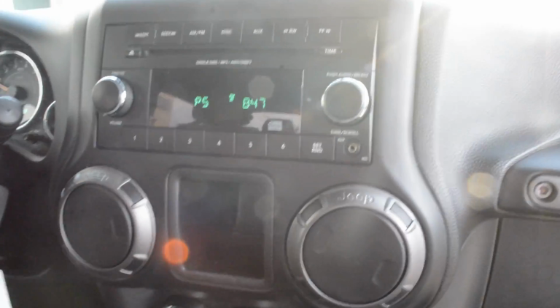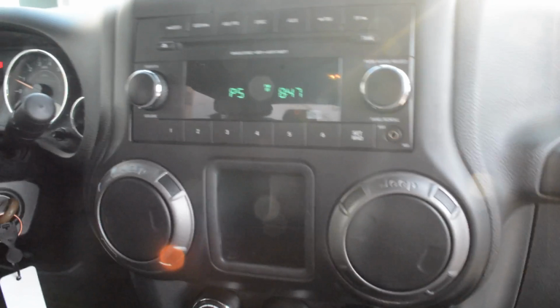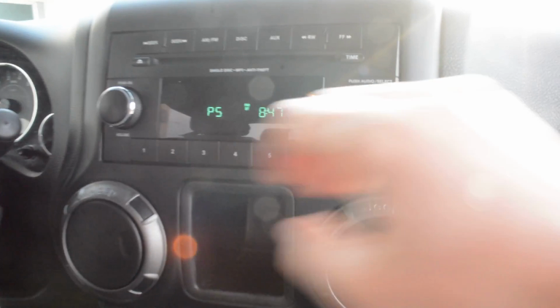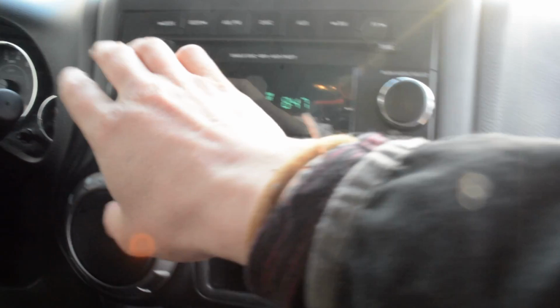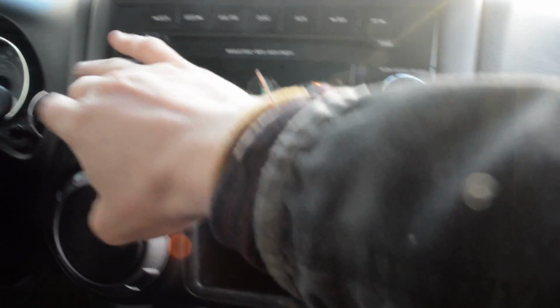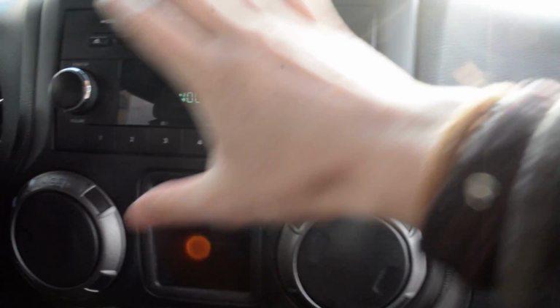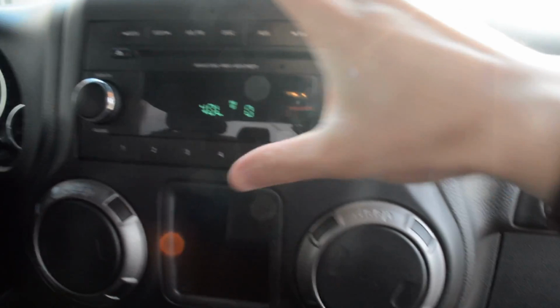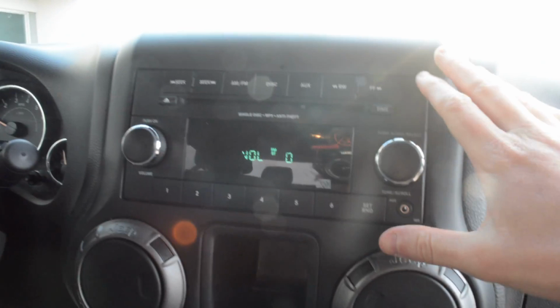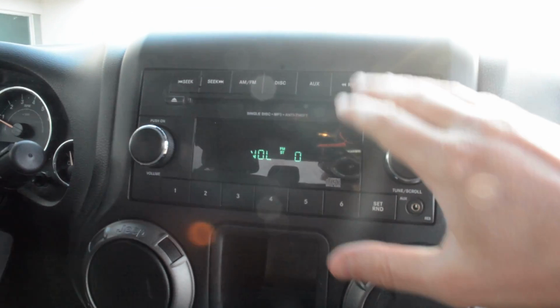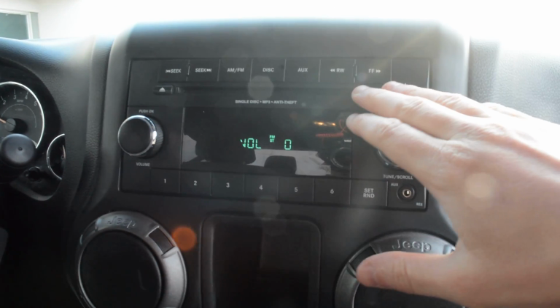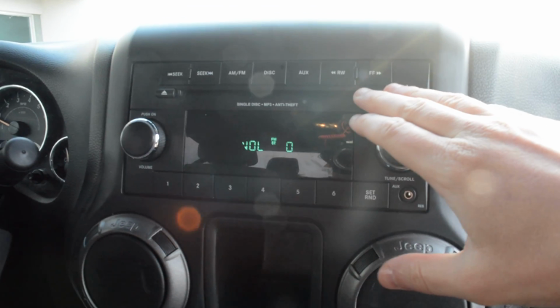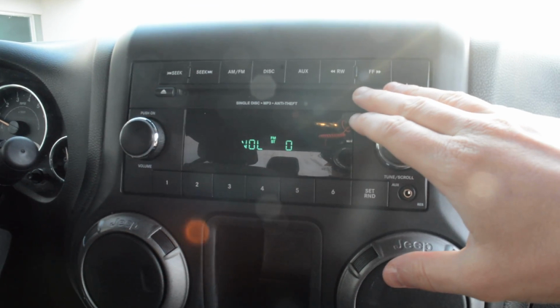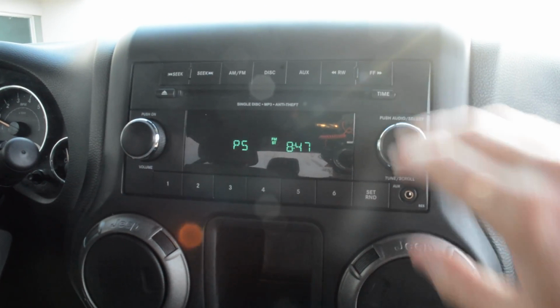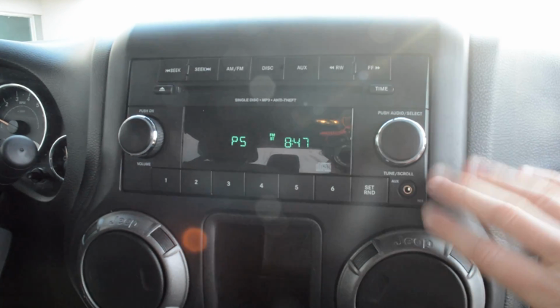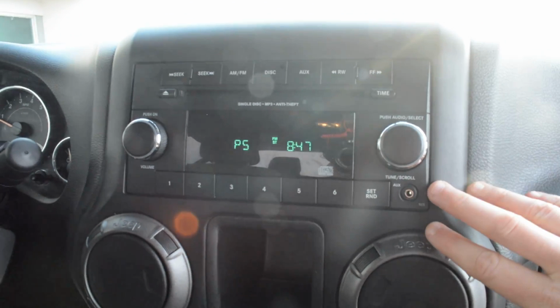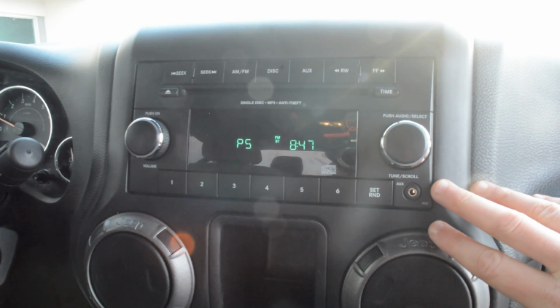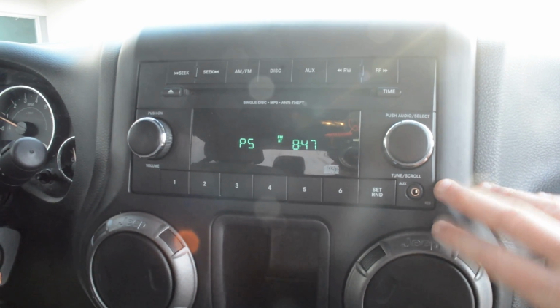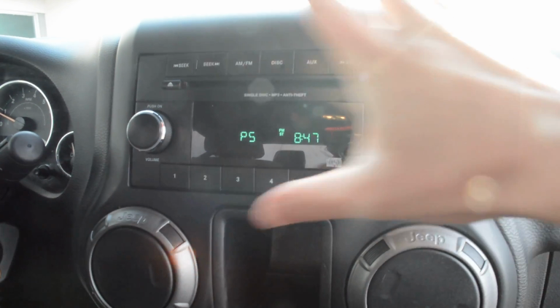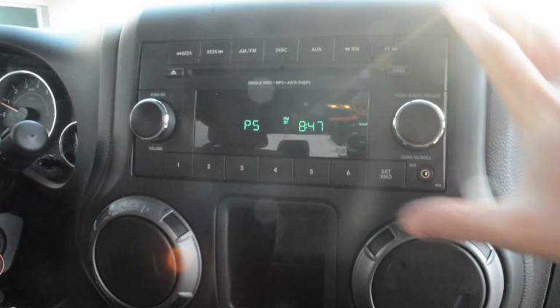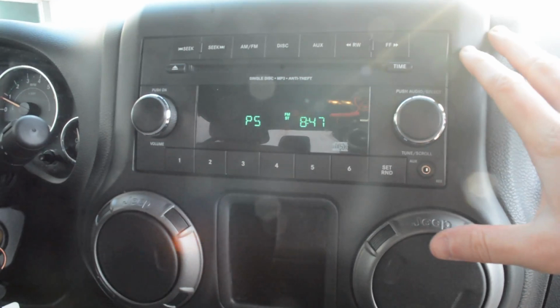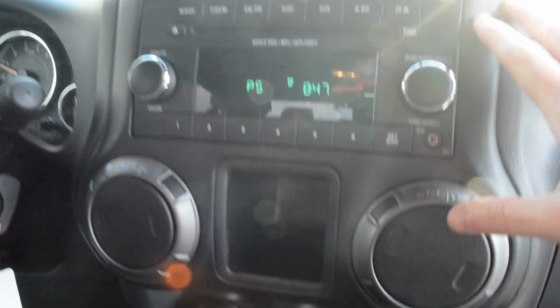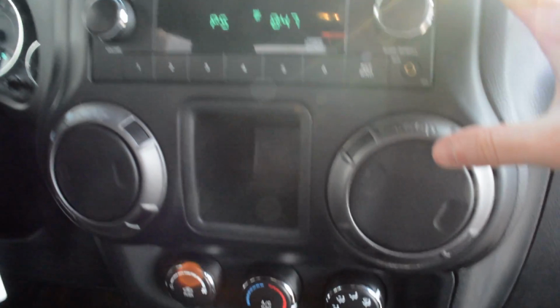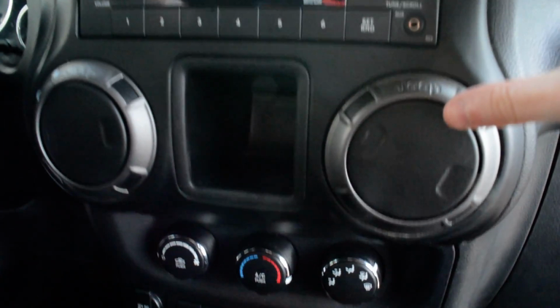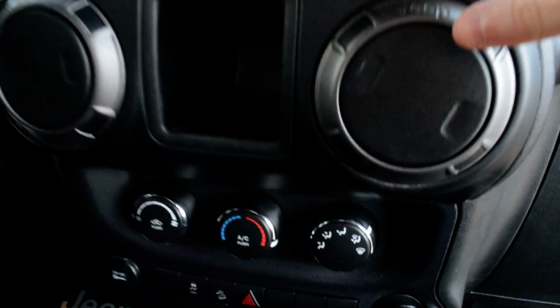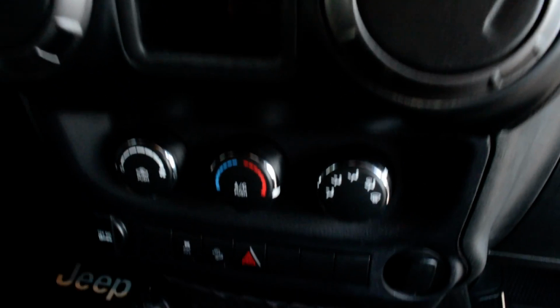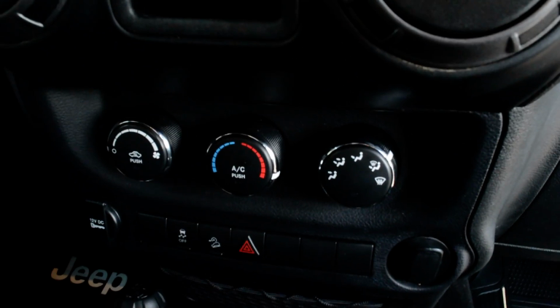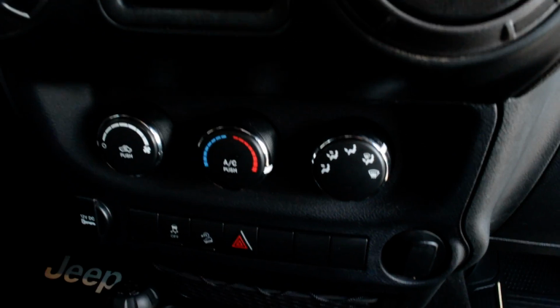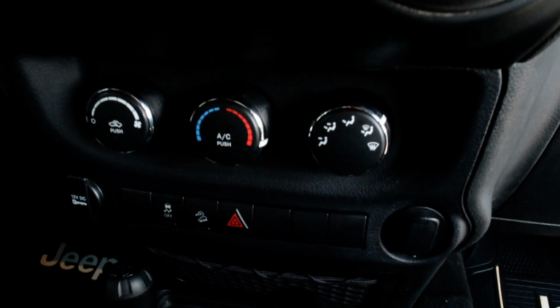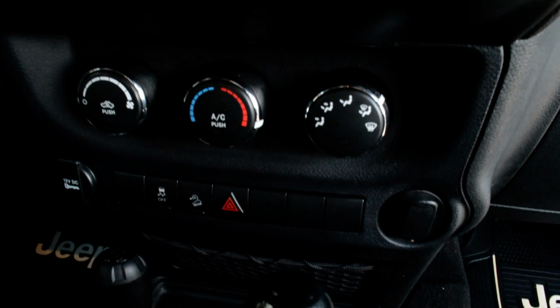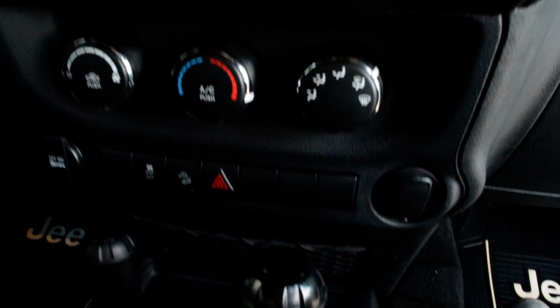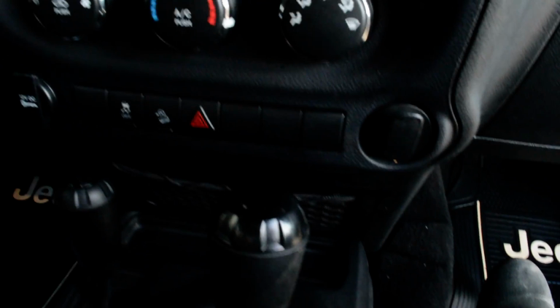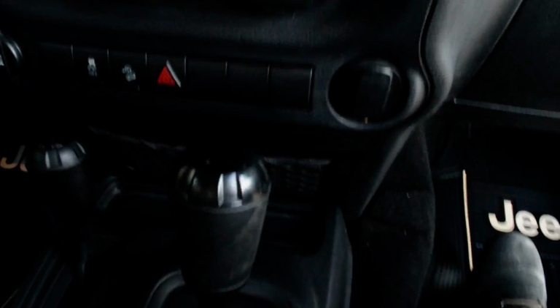Up front you do have all your basic audio media controls — your CD player is built in there, you do have an aux port, everything easily accessible right in through there. Your climate control options are just down and below that.